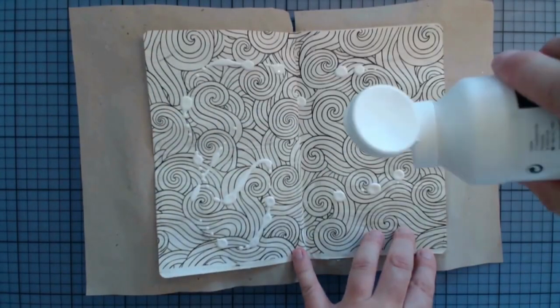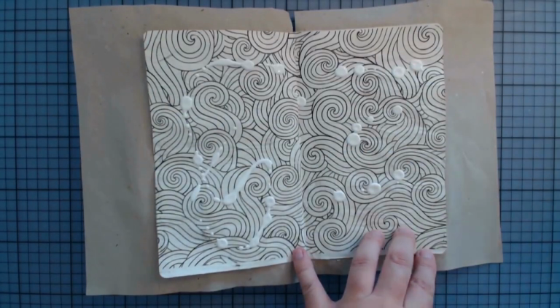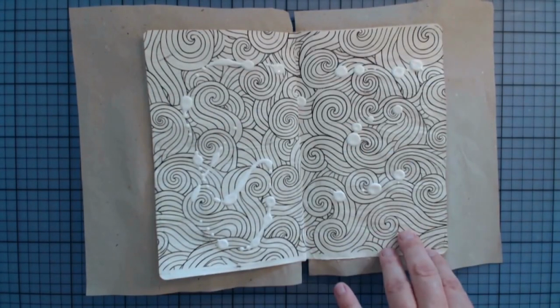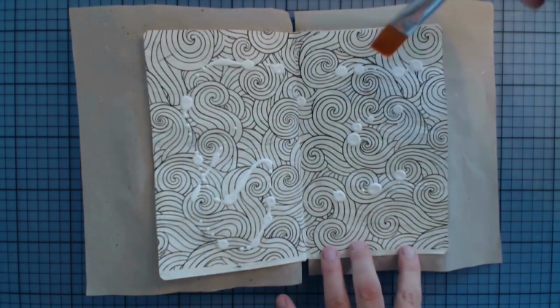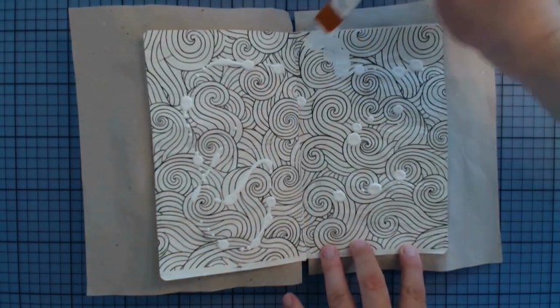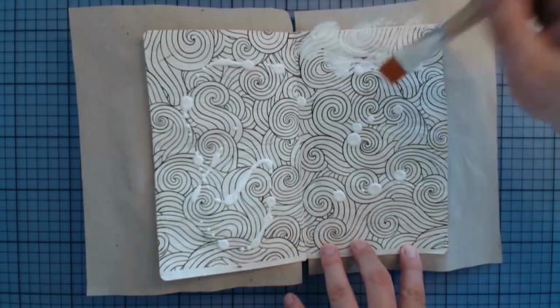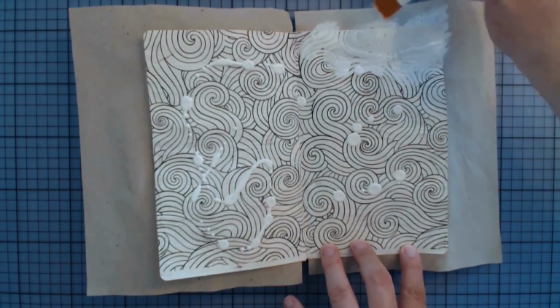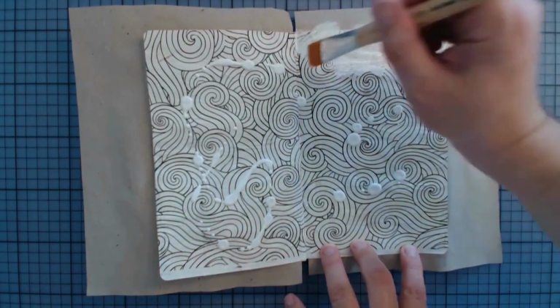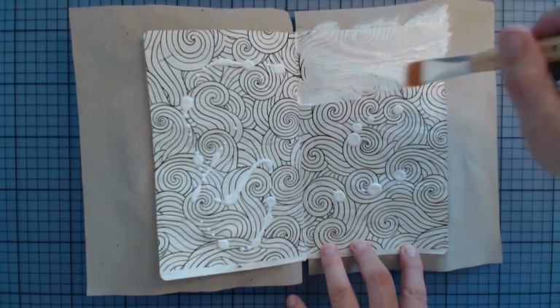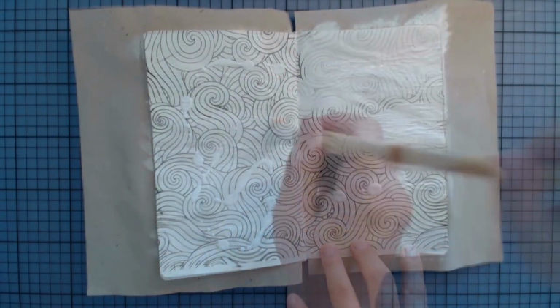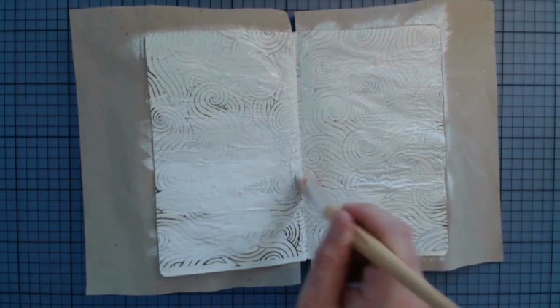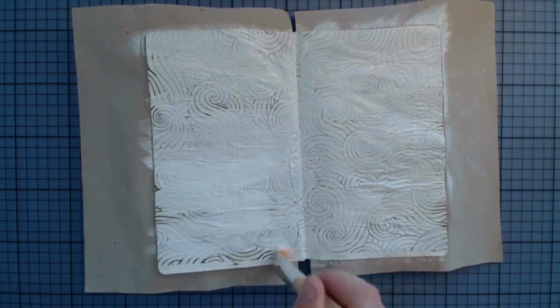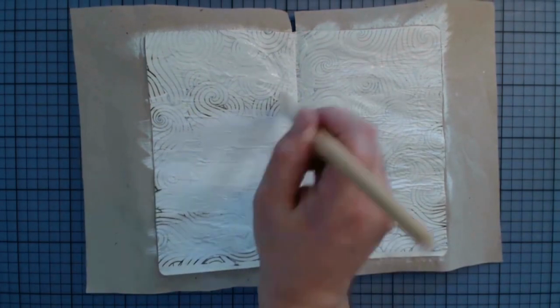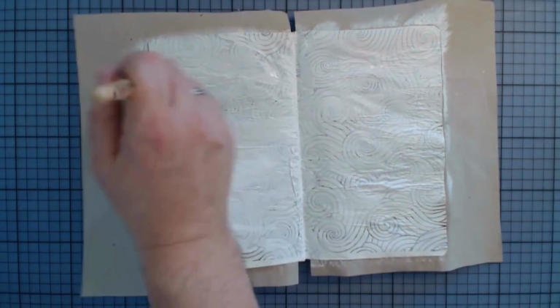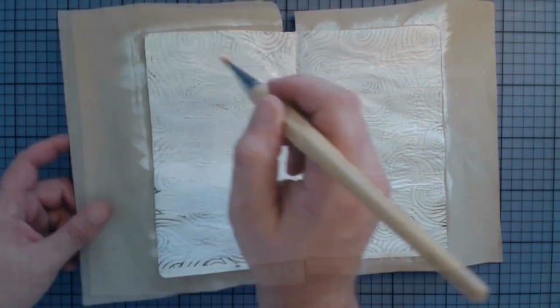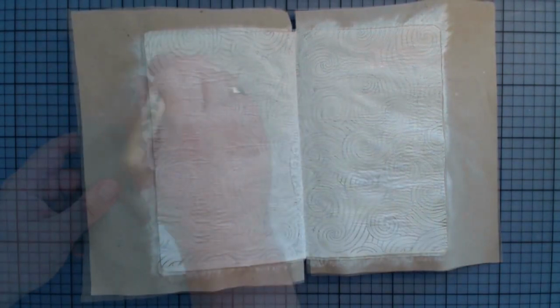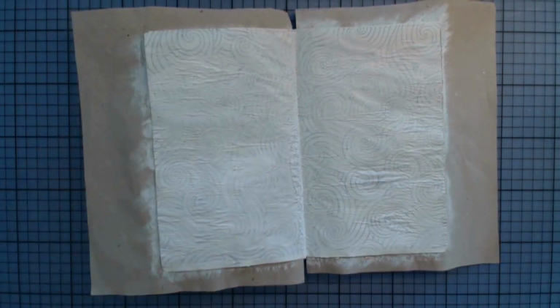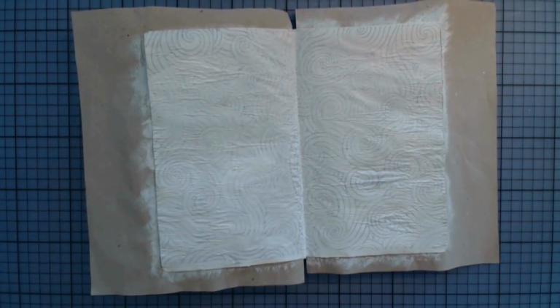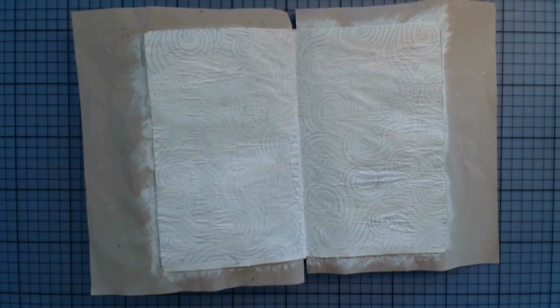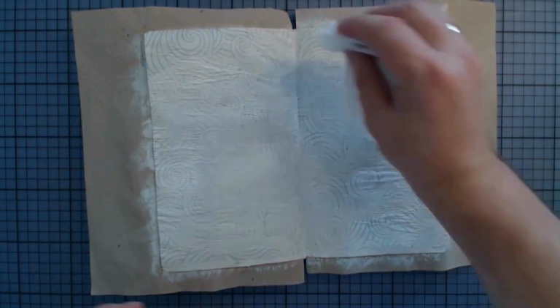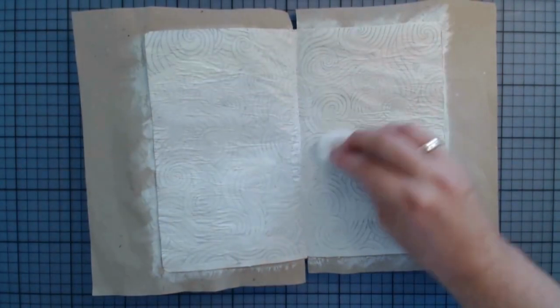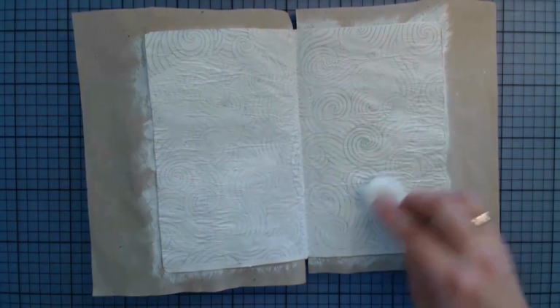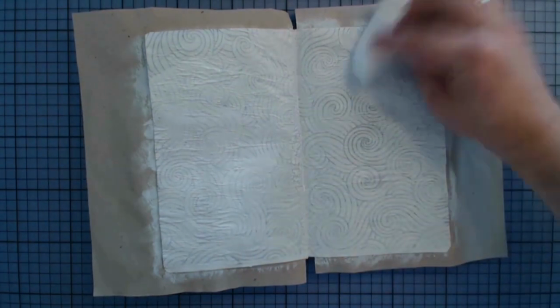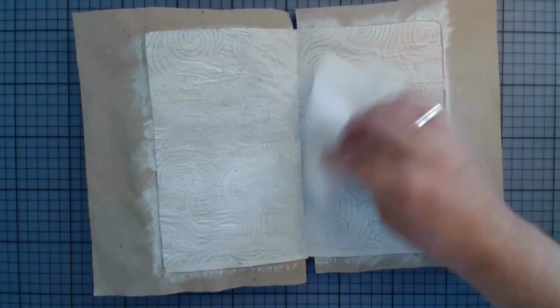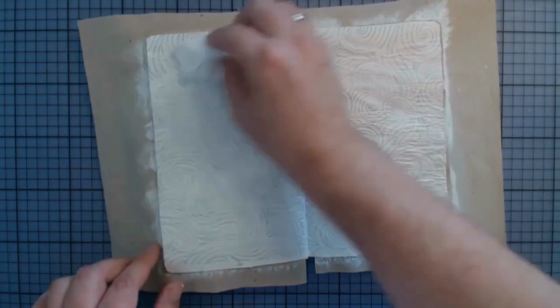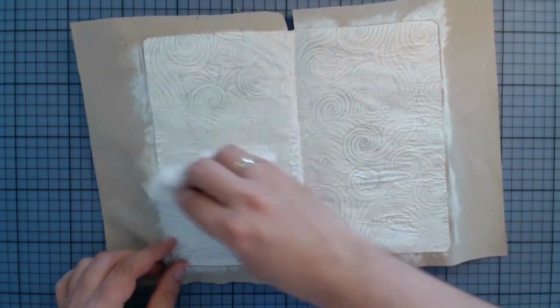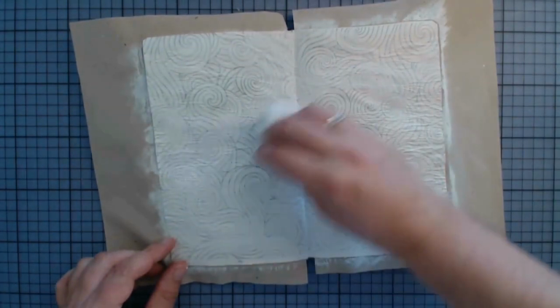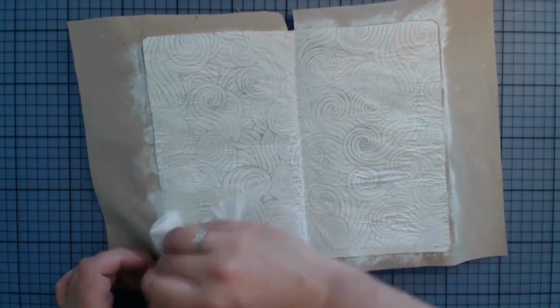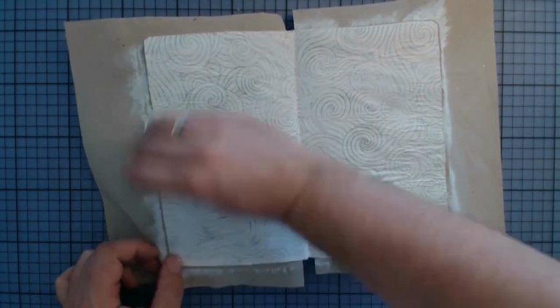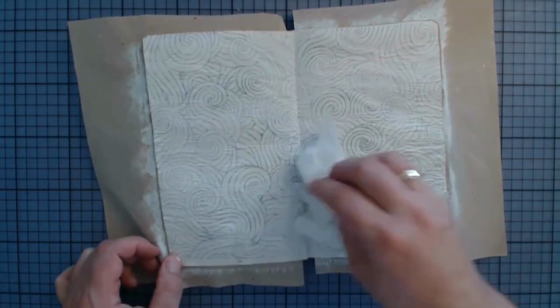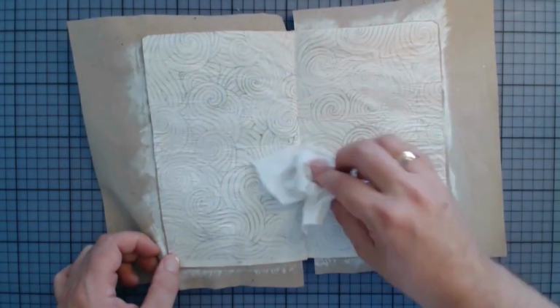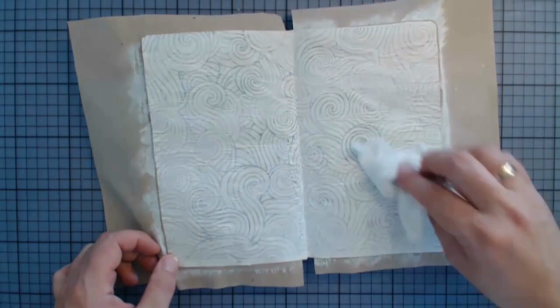As soon as everything is dry, I'm applying a layer of gesso as a foundation. However, I'm taking some of it off again by using a baby wipe, so the image is just whitewashed but not completely covered.